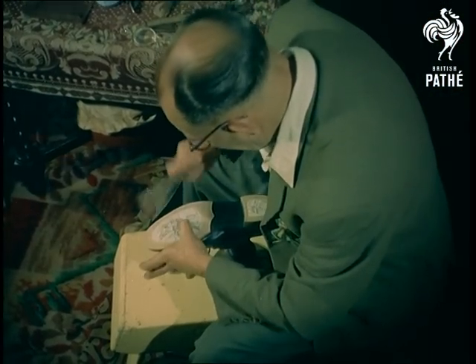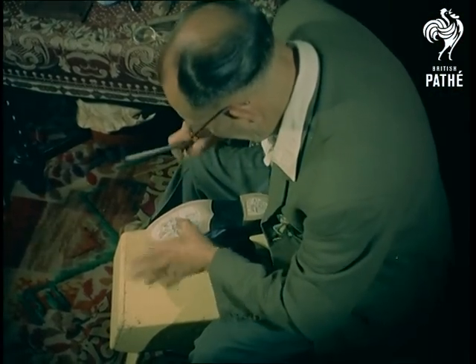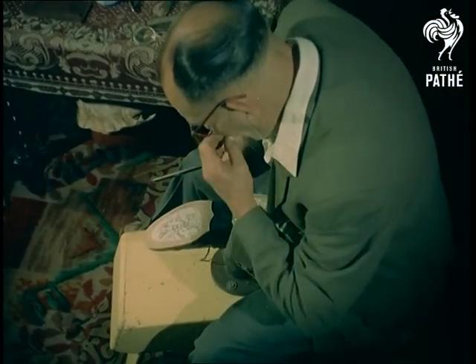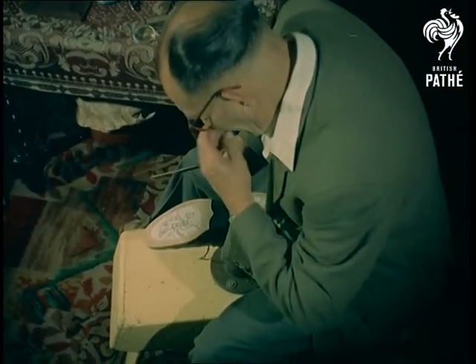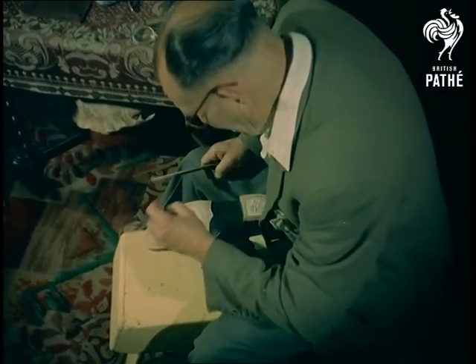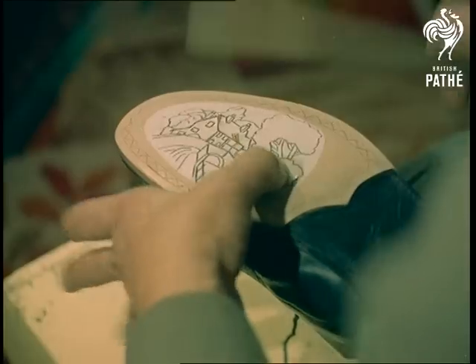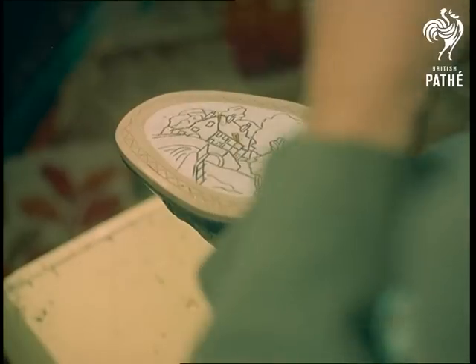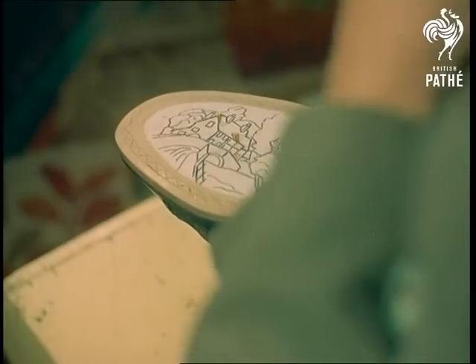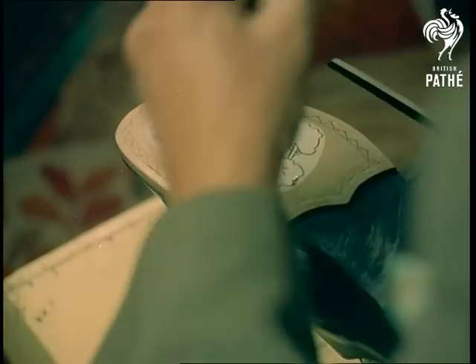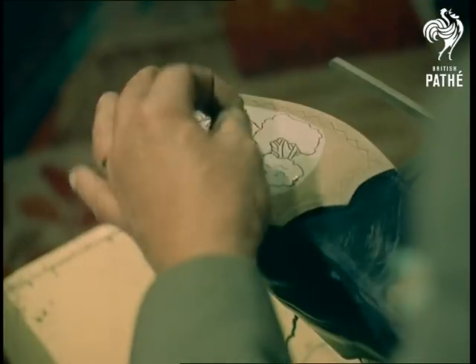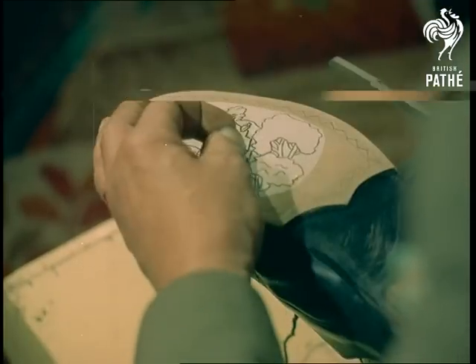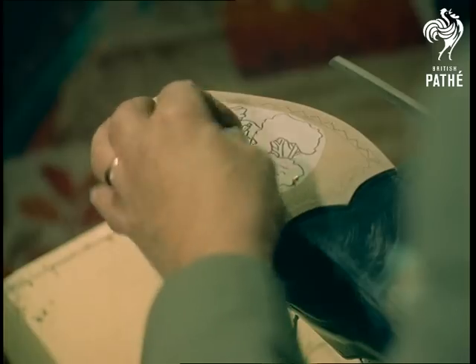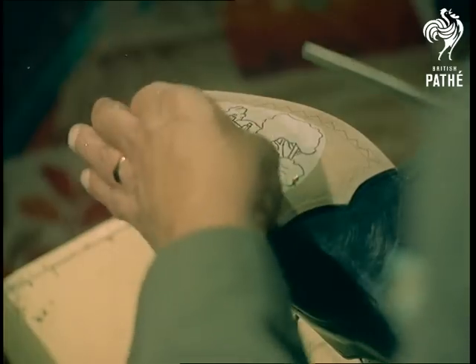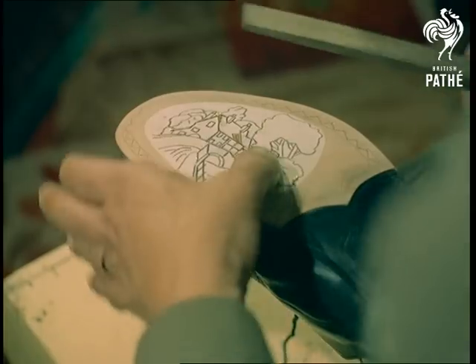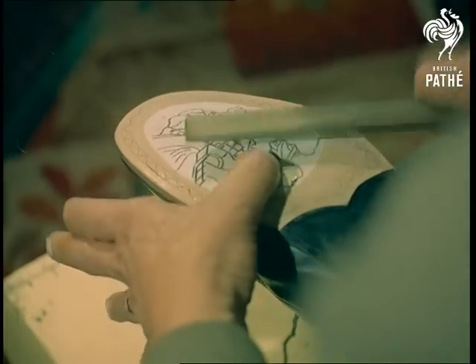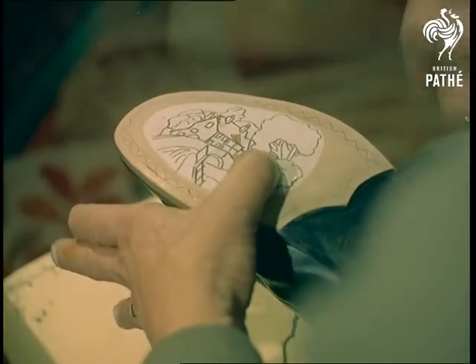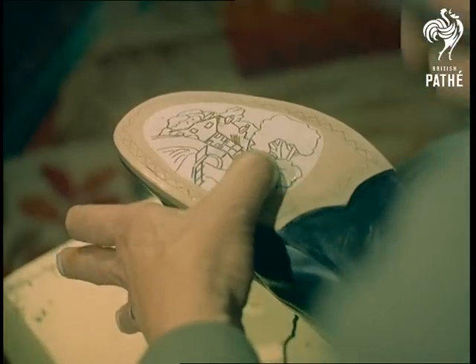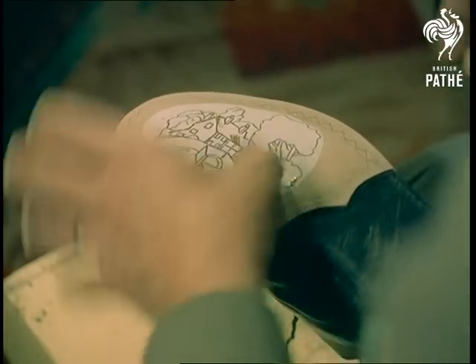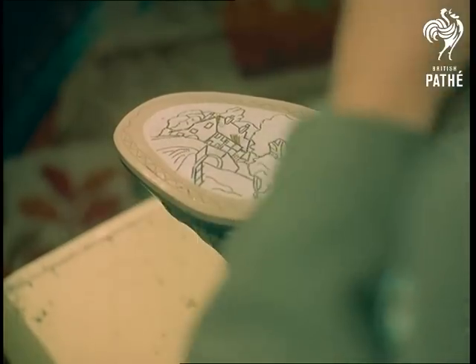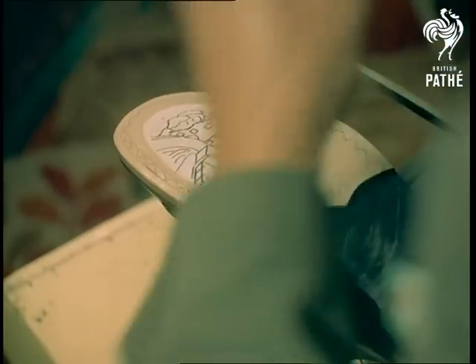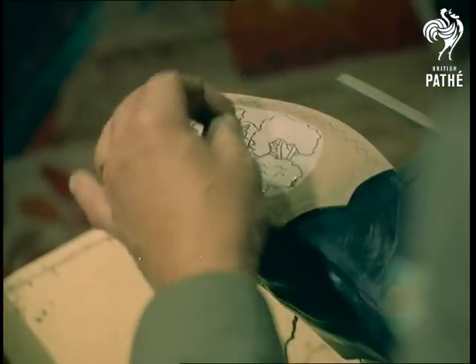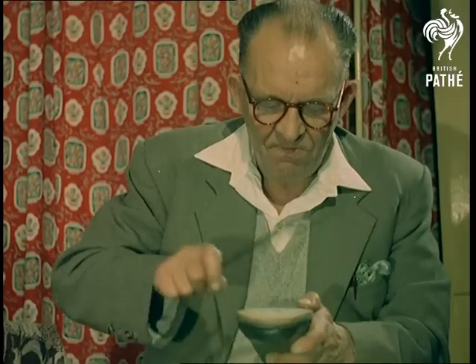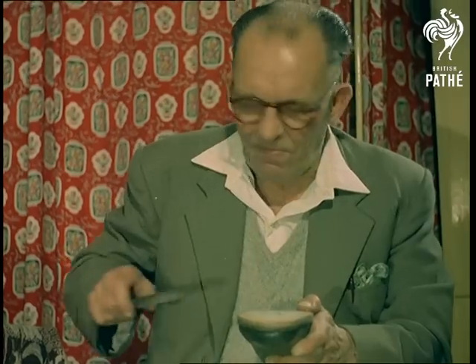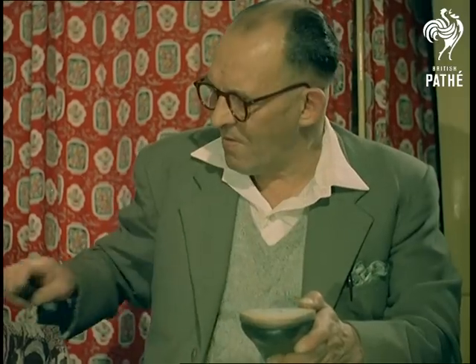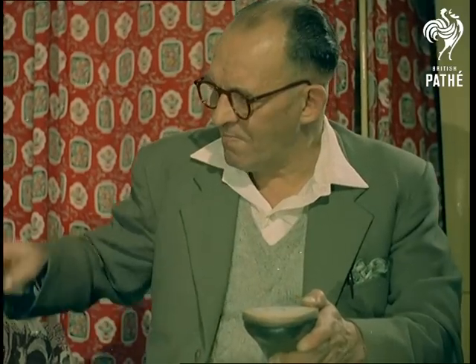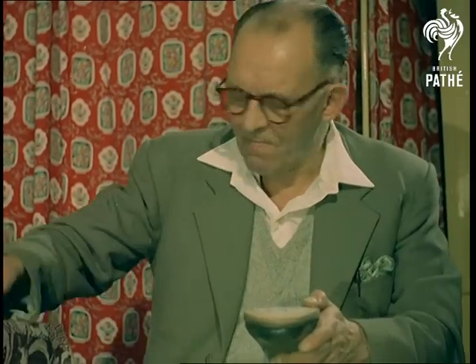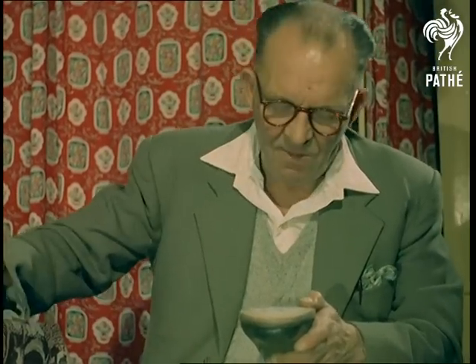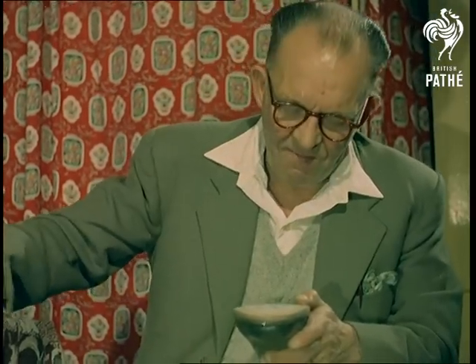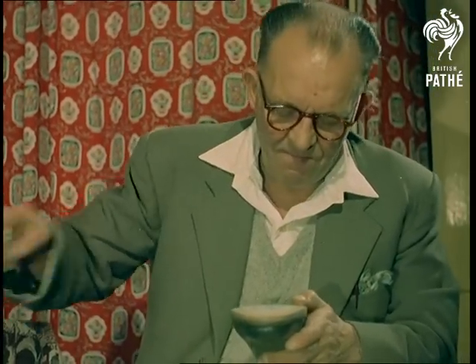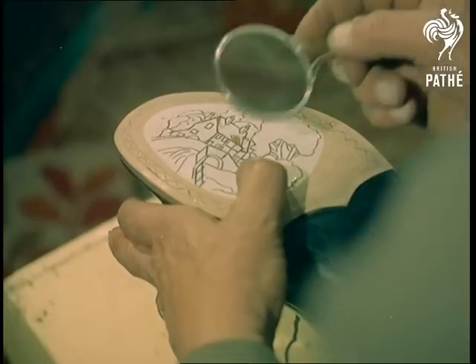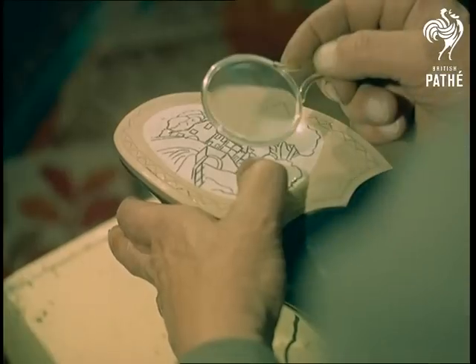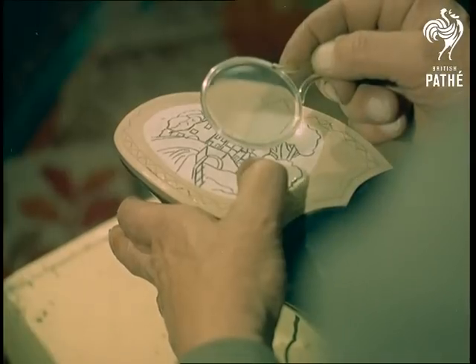Hello, what manner of cobbling is this that cobbles itself before our astonished gaze? Elementary as usual, my dear Watson.